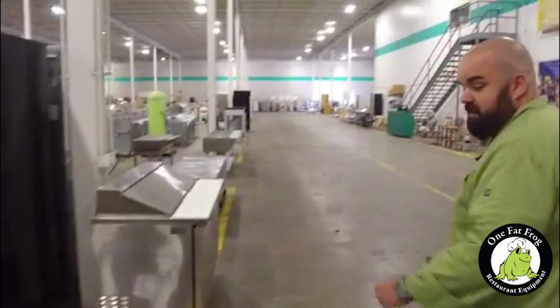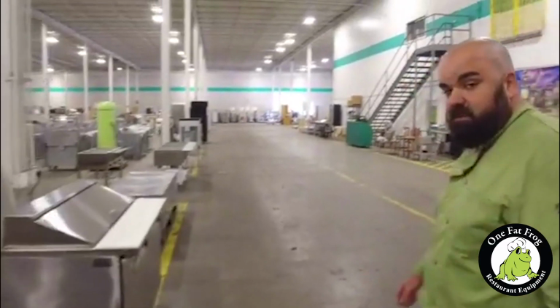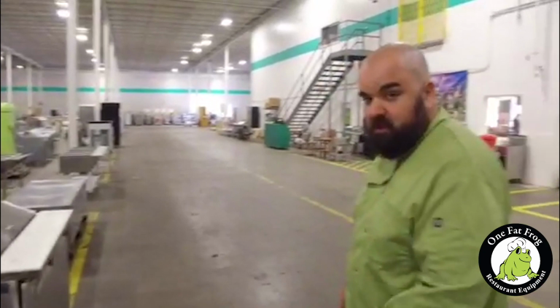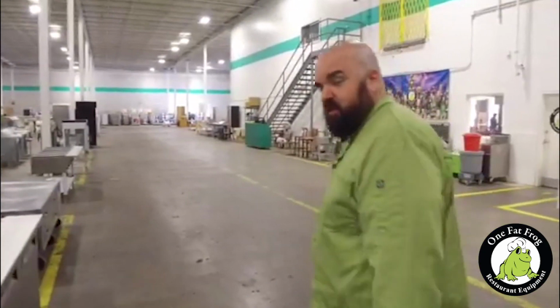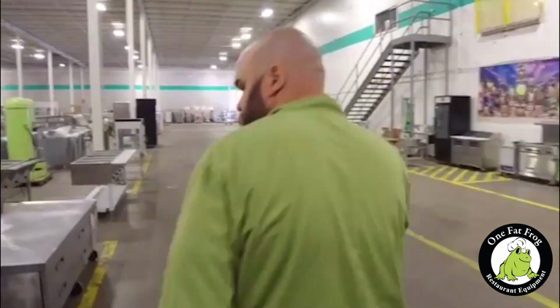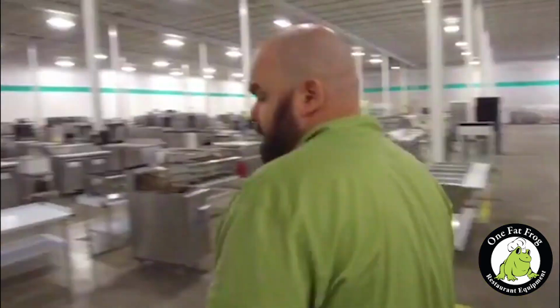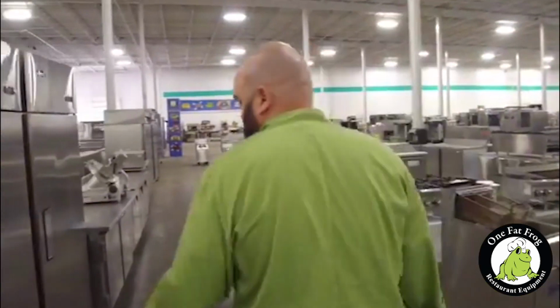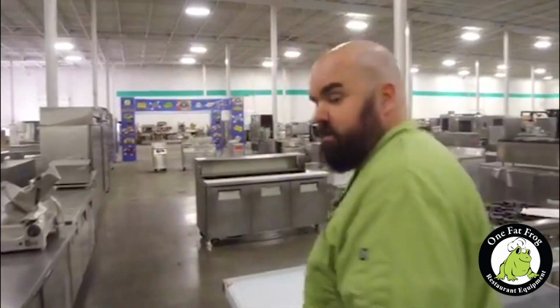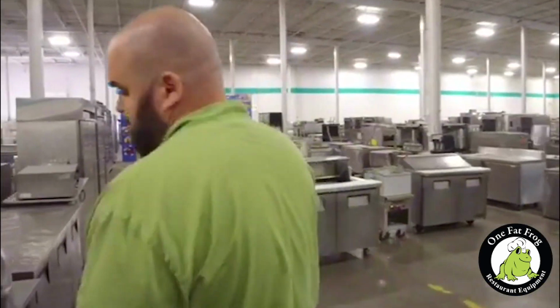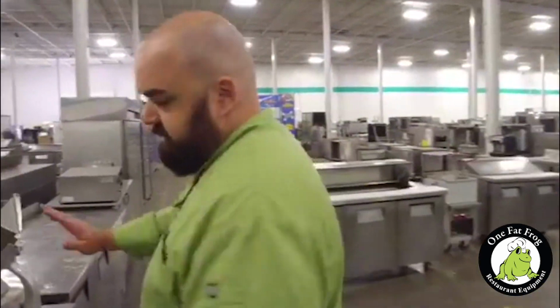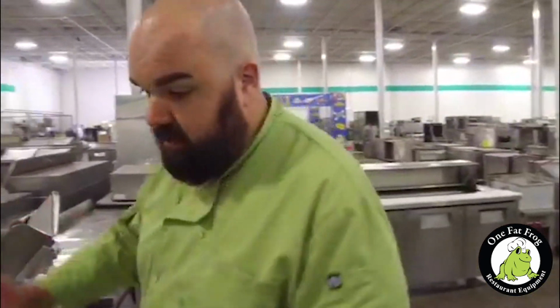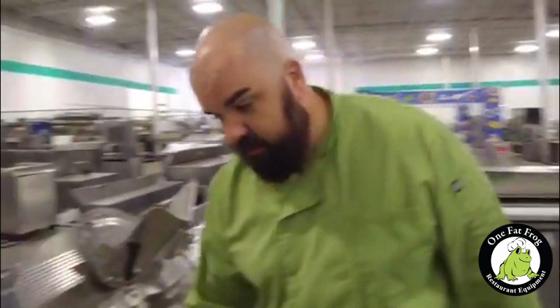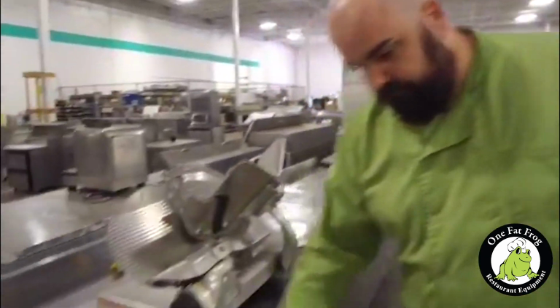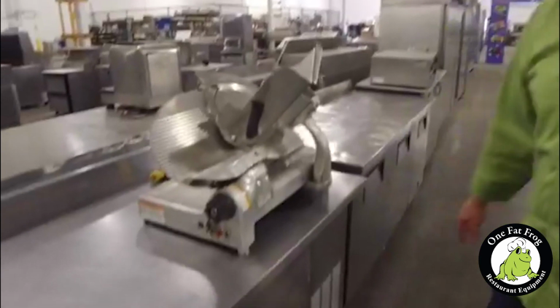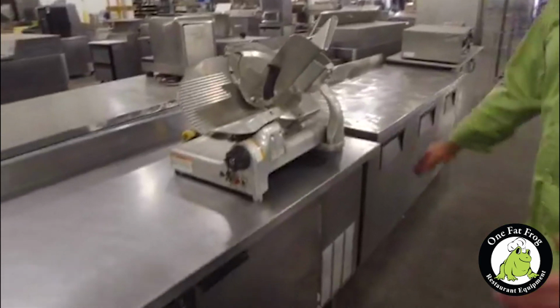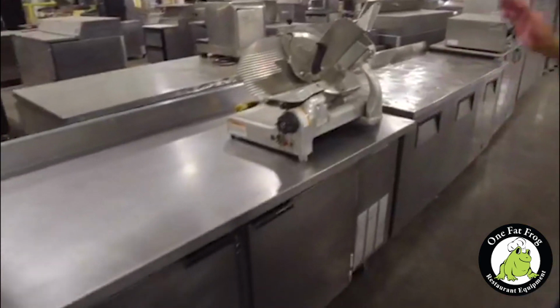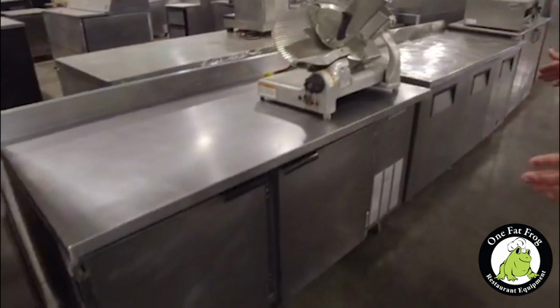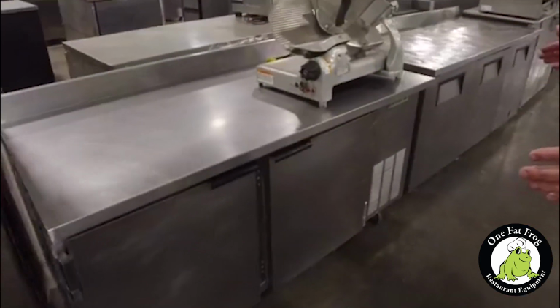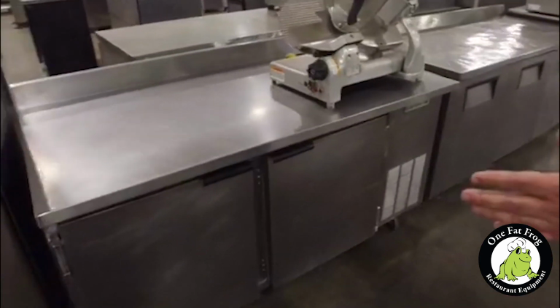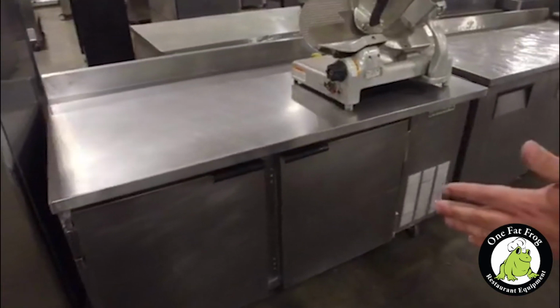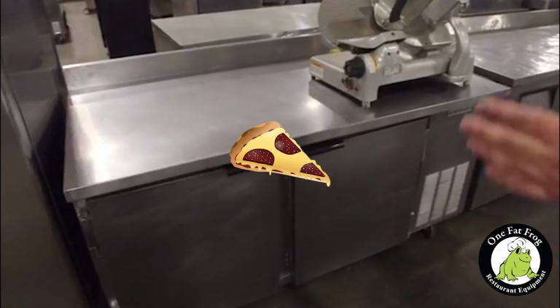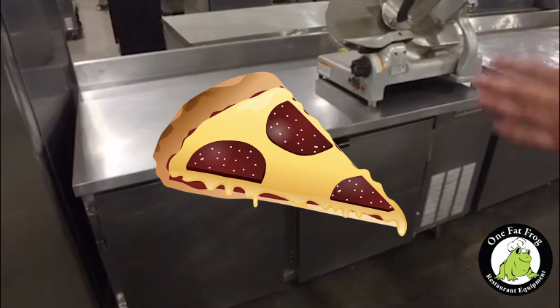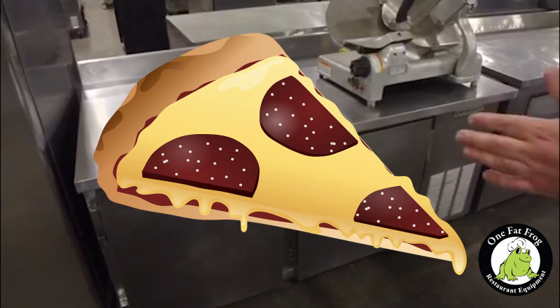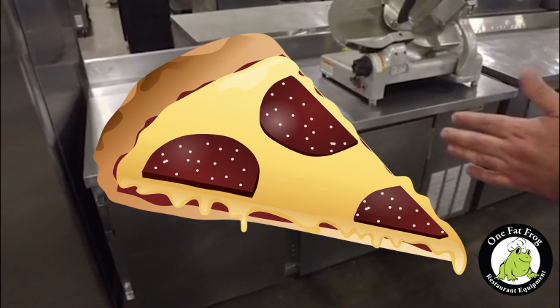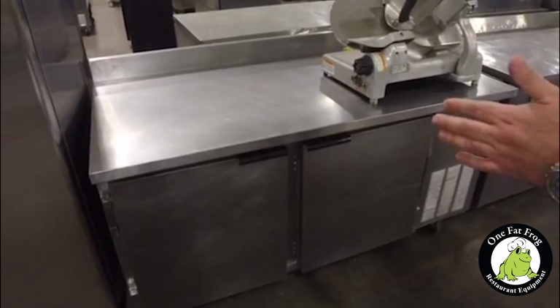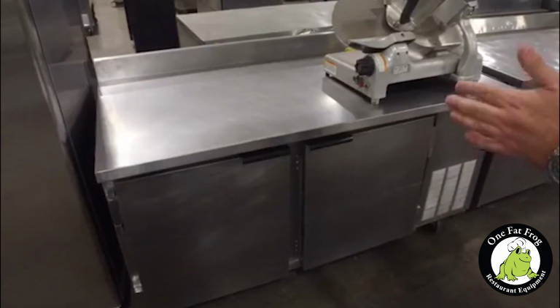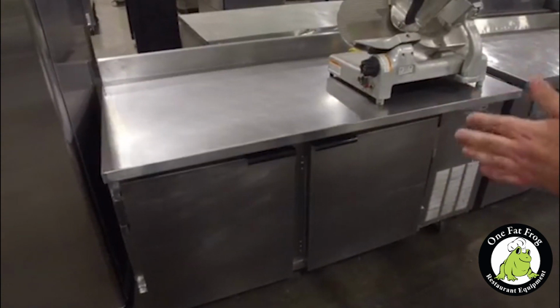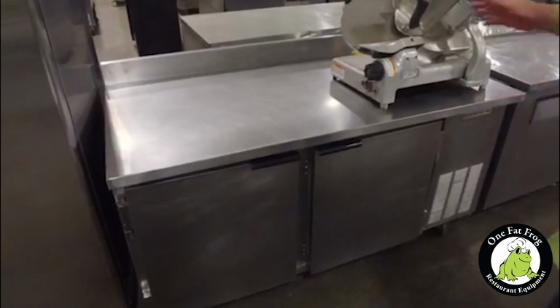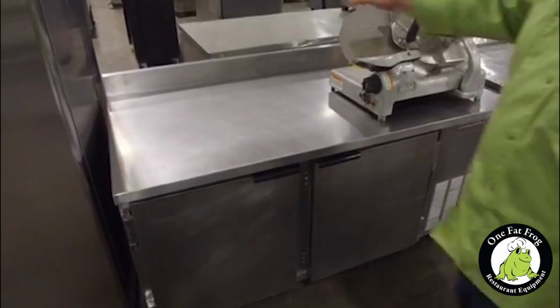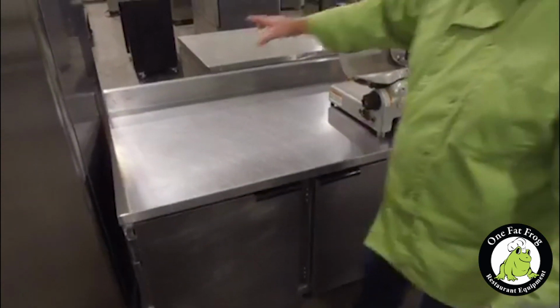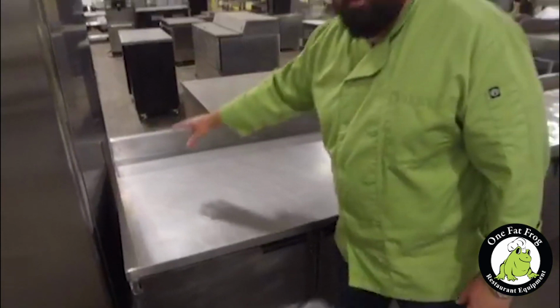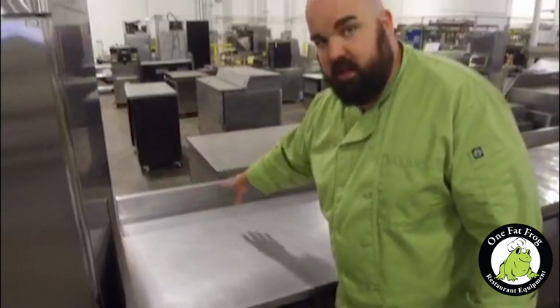I've got another secret cooler to show you. Look at this guy right here. So this is a 60-inch pizza prep worktop. Now it doesn't have the topping storage up top.